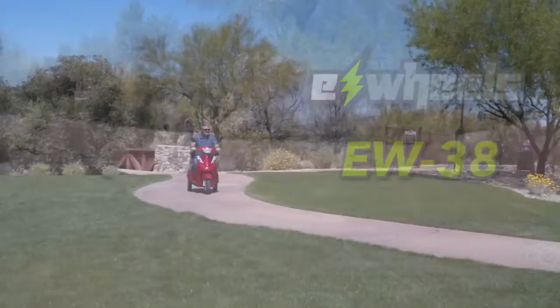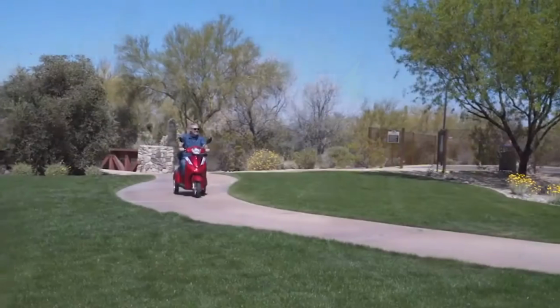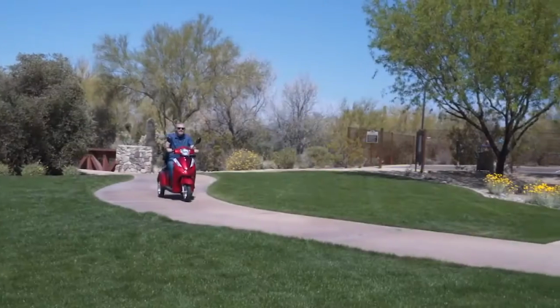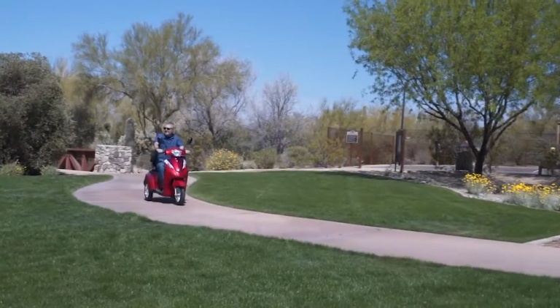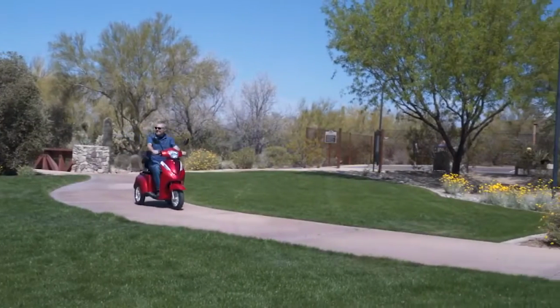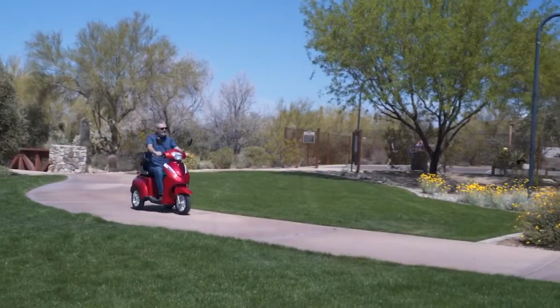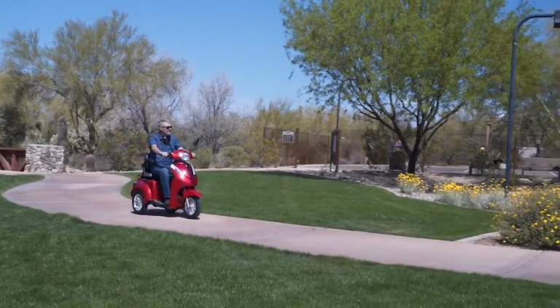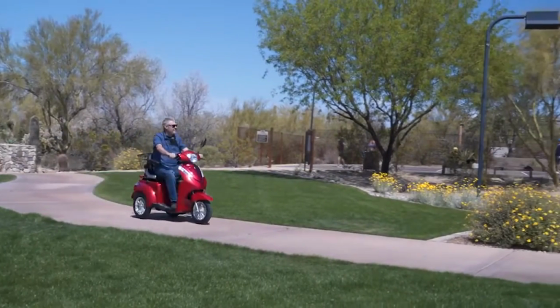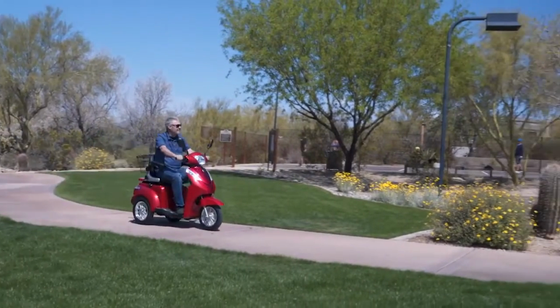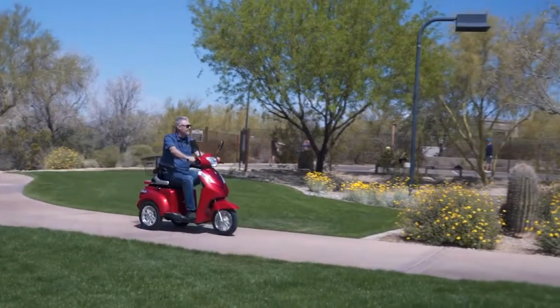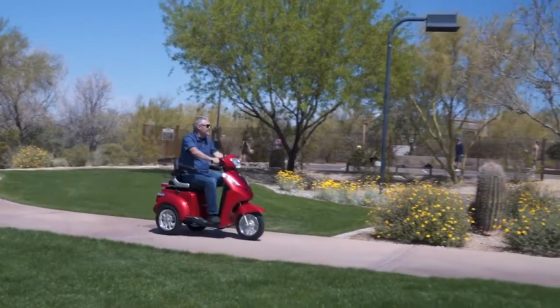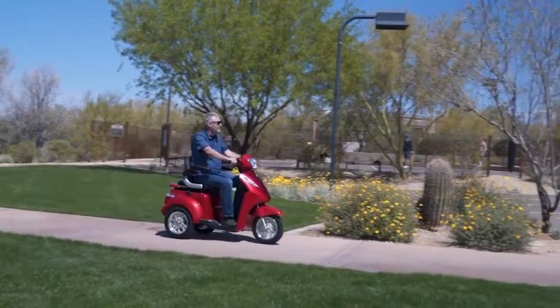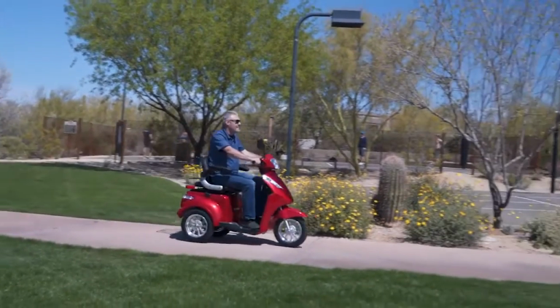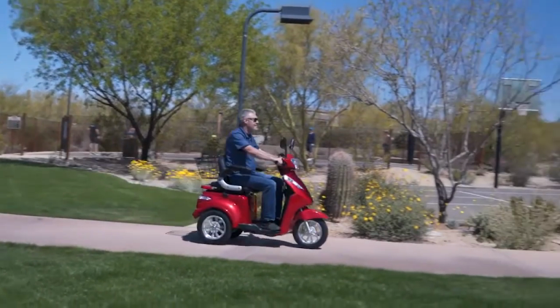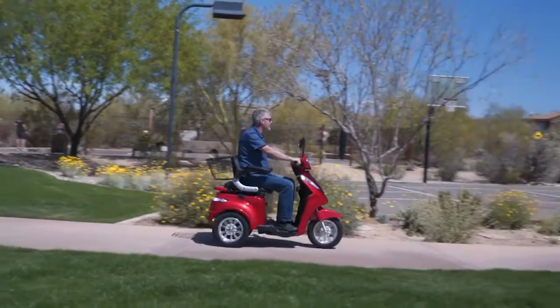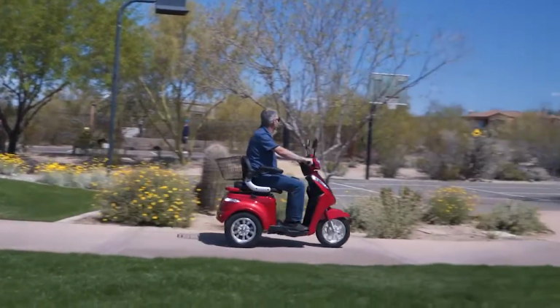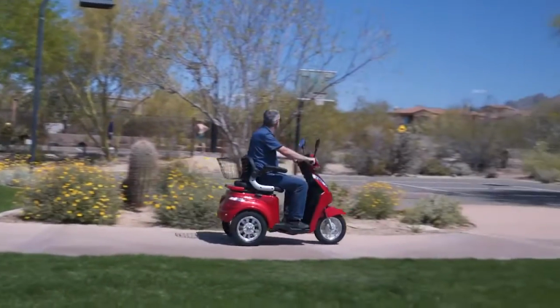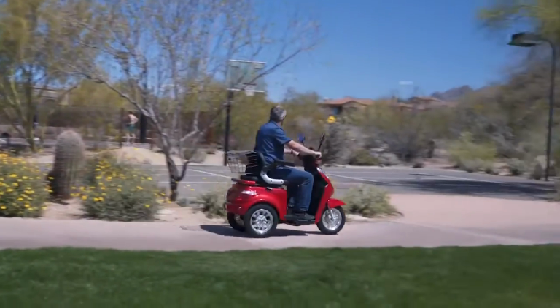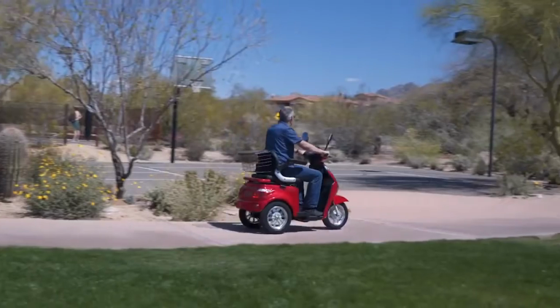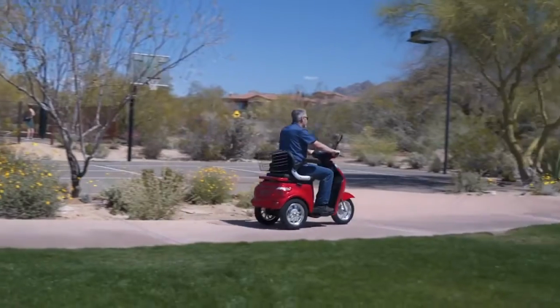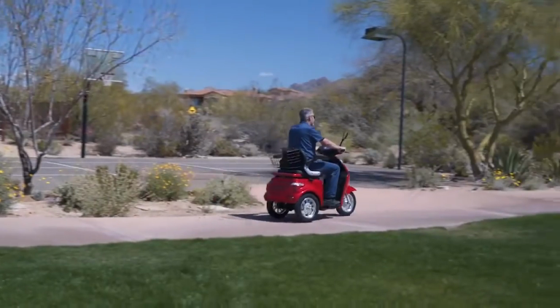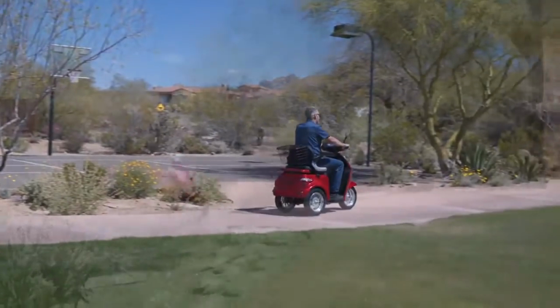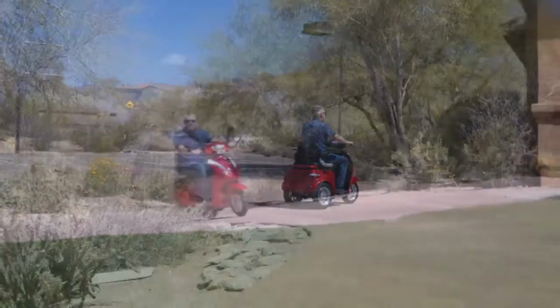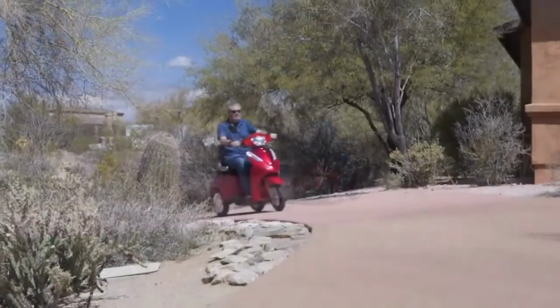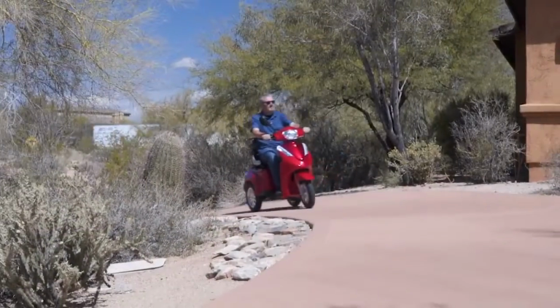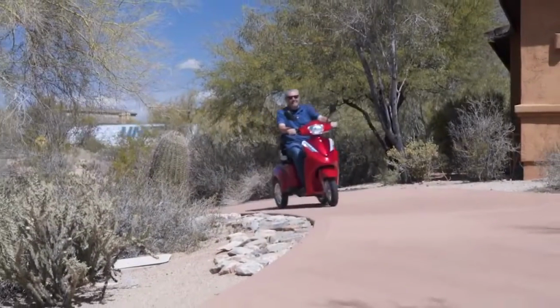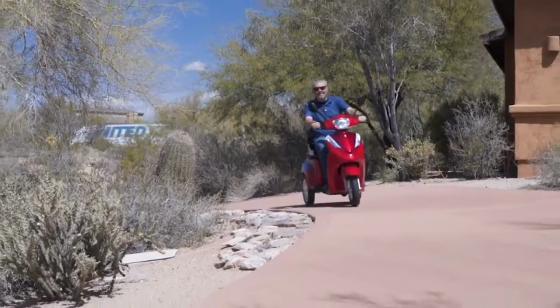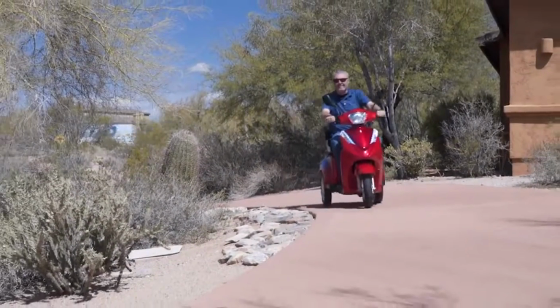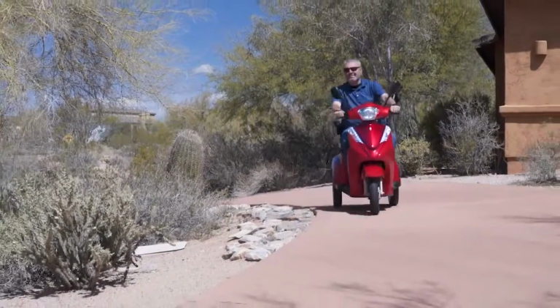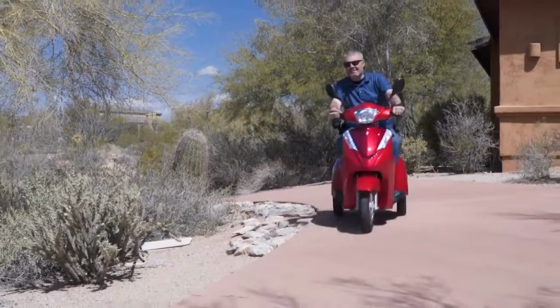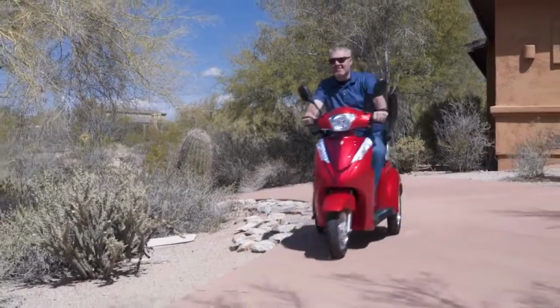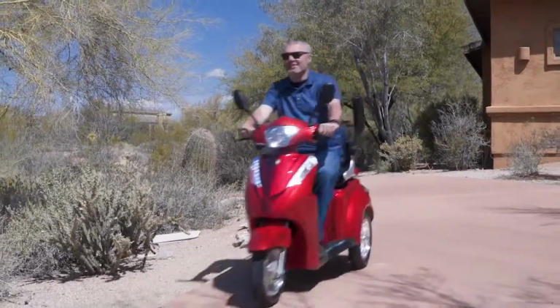The EW38 scooter is the fastest heavy-duty scooter on the market today with remarkable performance. With a passenger capacity of up to 500 pounds,